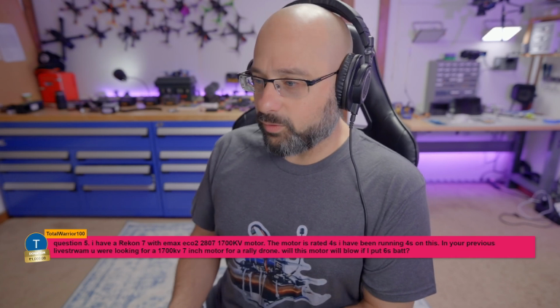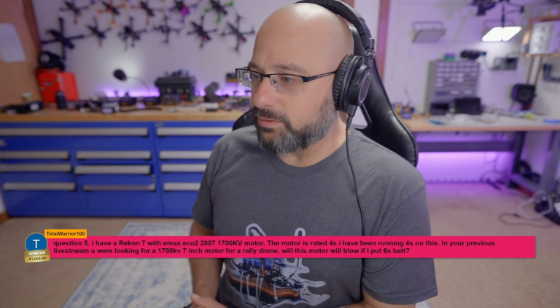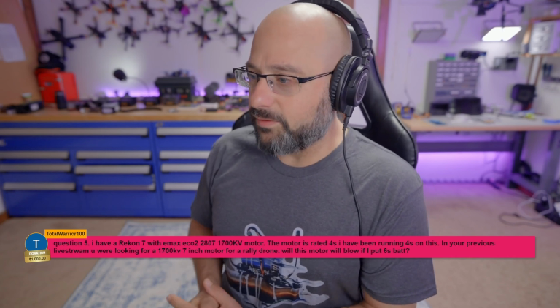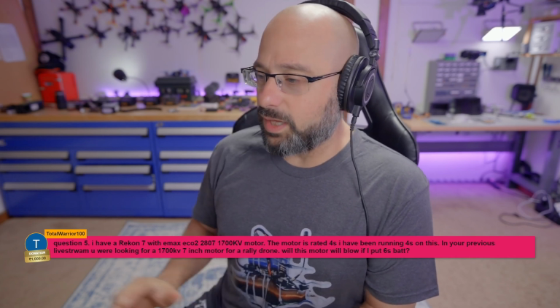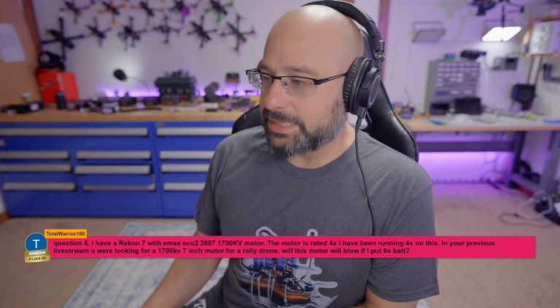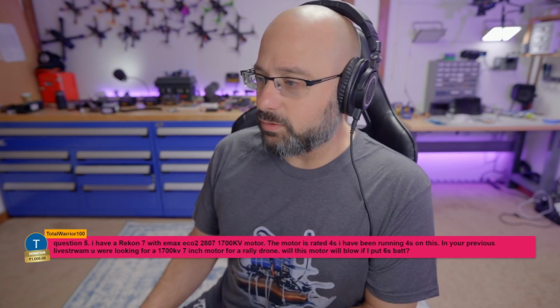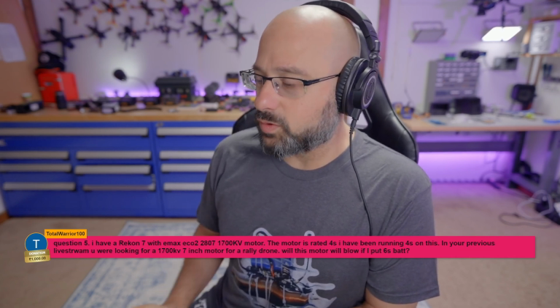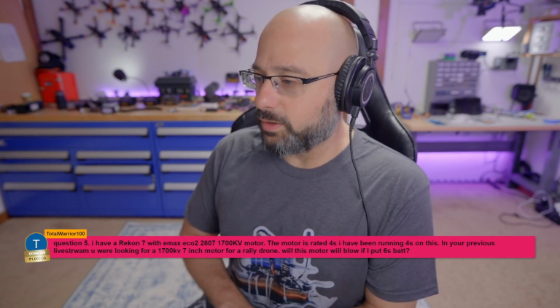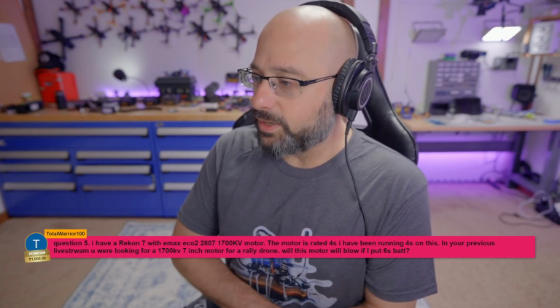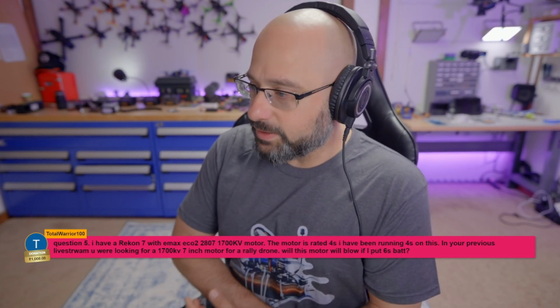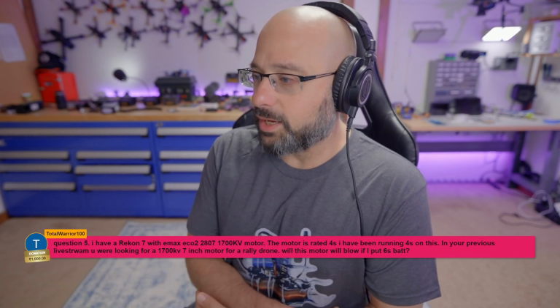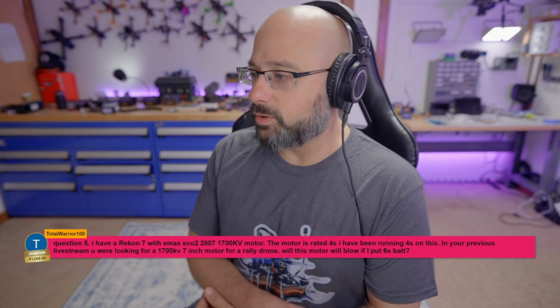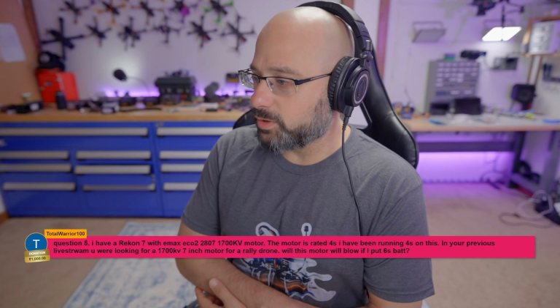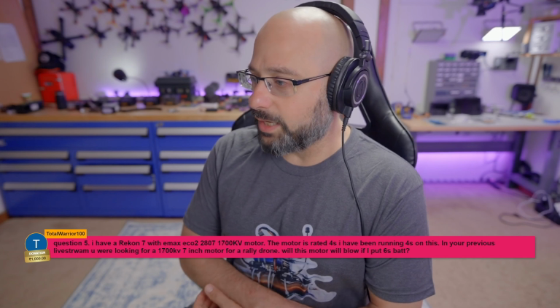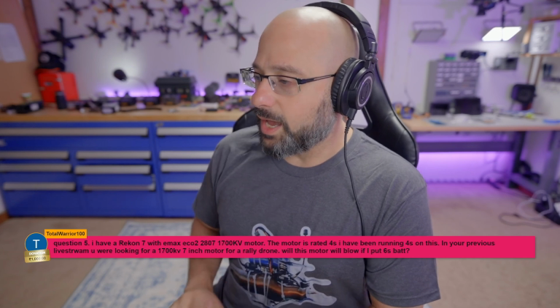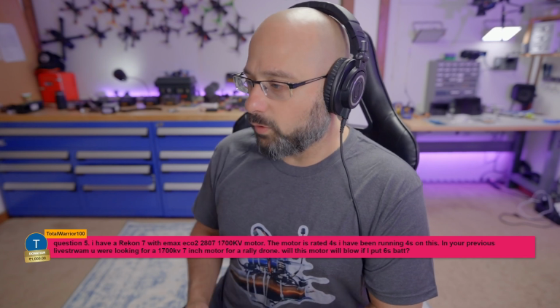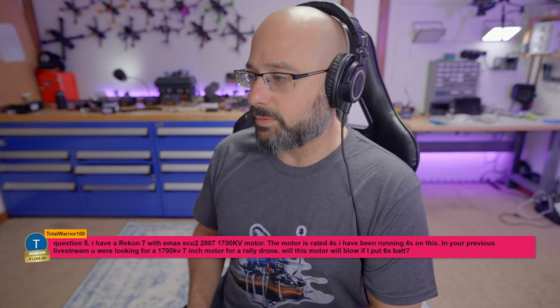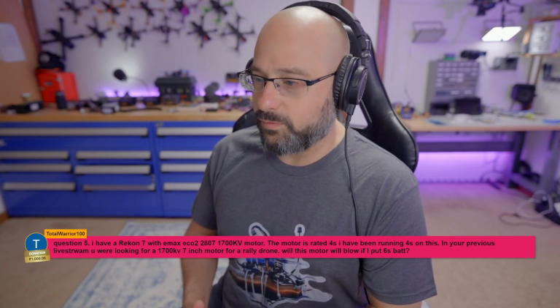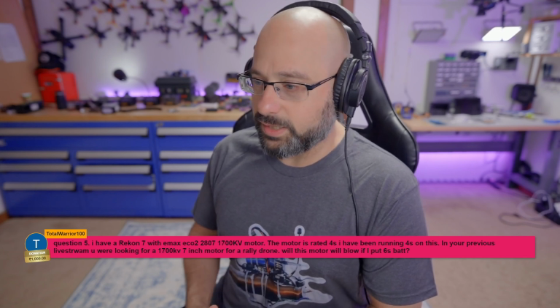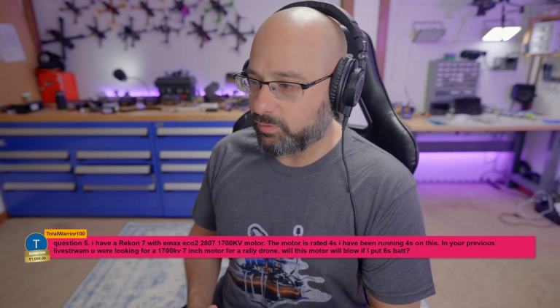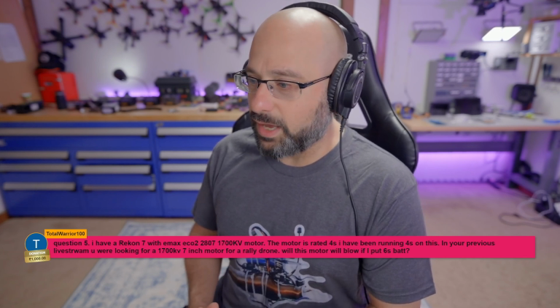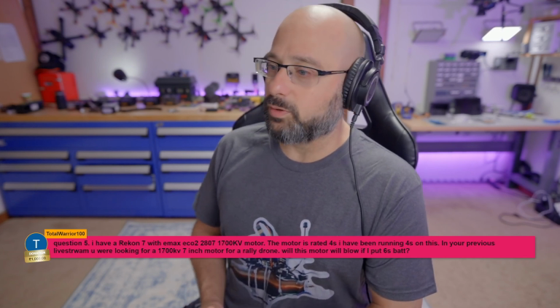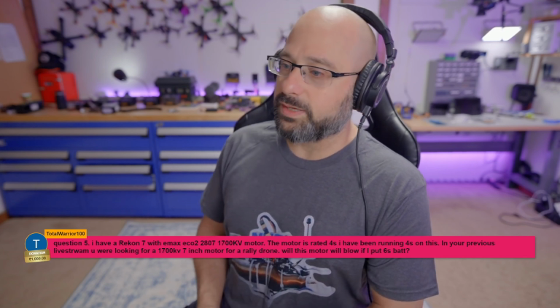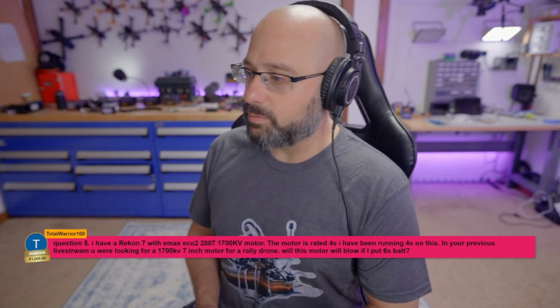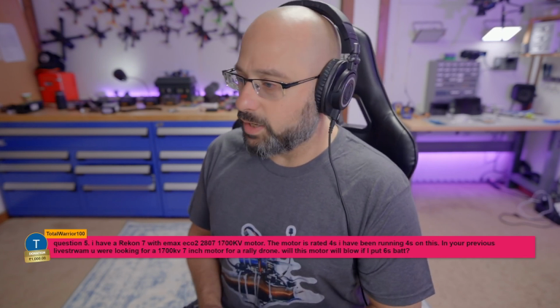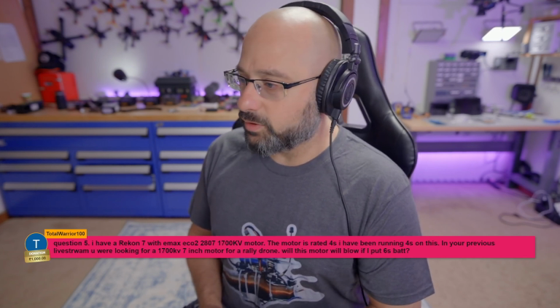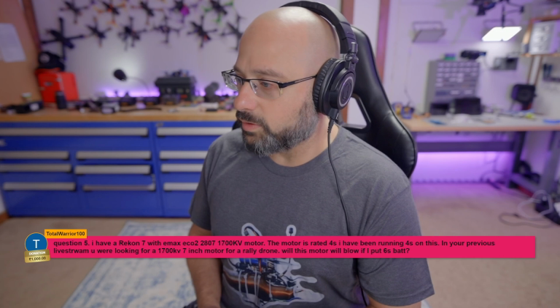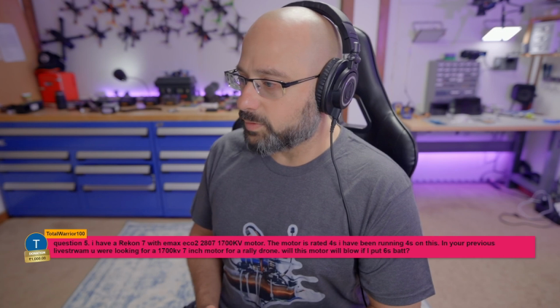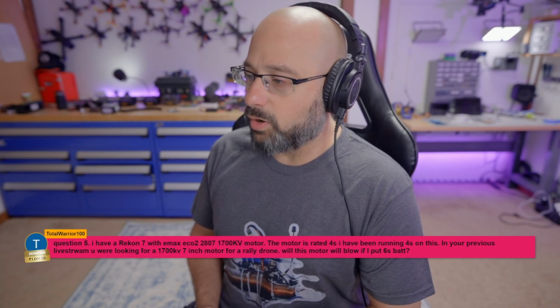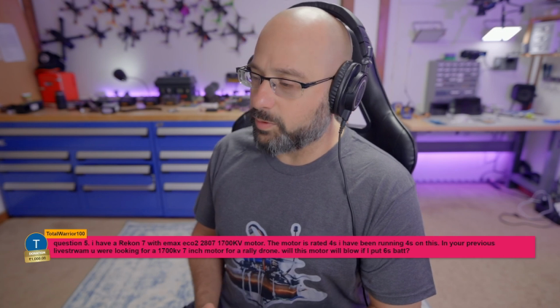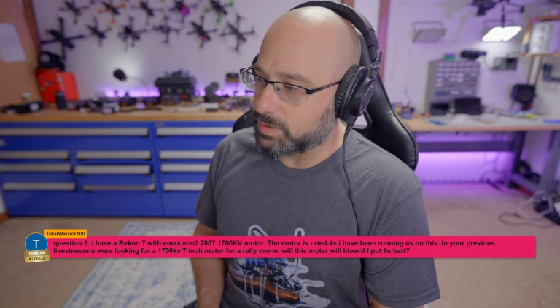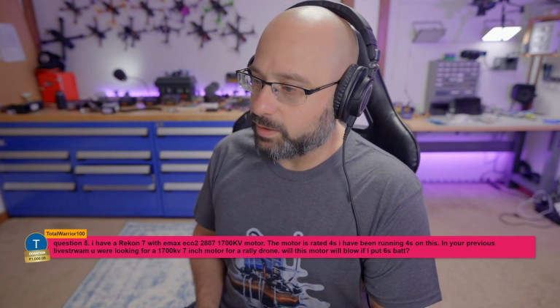I have a Reckon 7 with Emax Eco 2 2807 1700 kV motors. The motor is rated at 4S and I've been running 4S on it. In your previous live stream, you were looking for a 1700 motor for a drone. Will this motor blow up if I put a 6S battery on it?